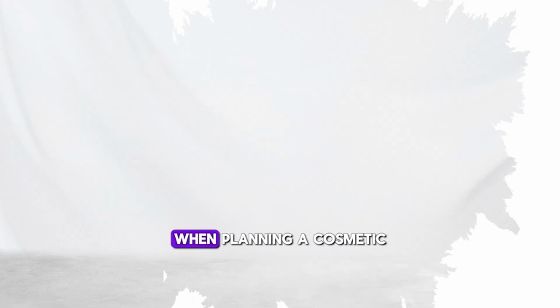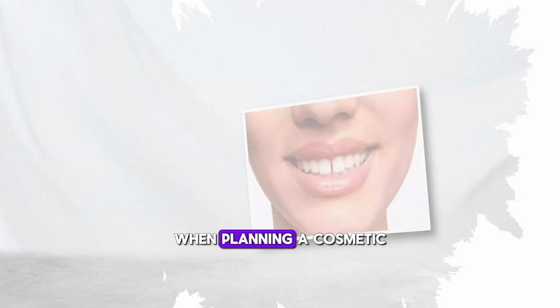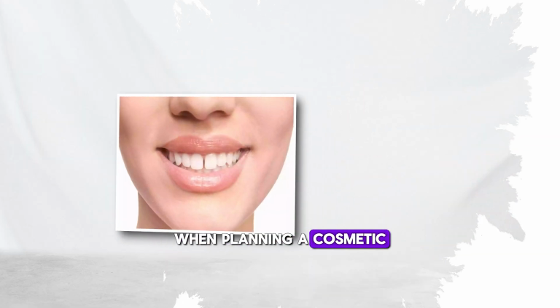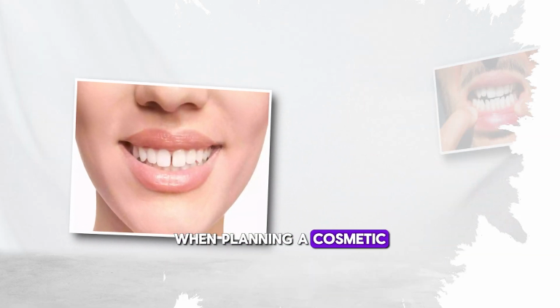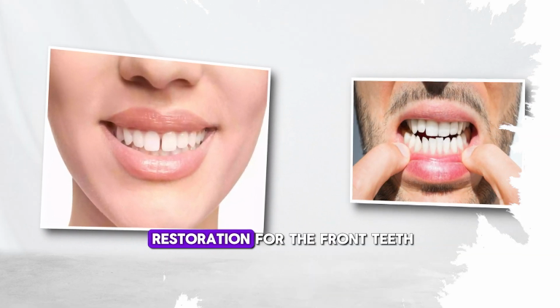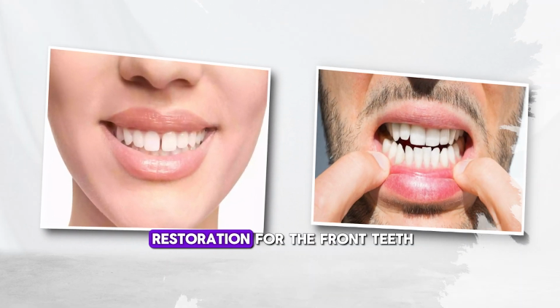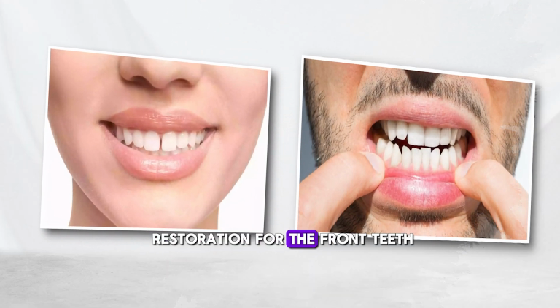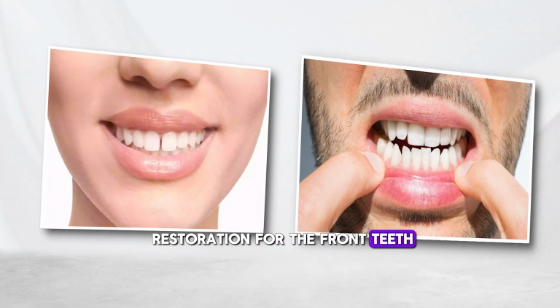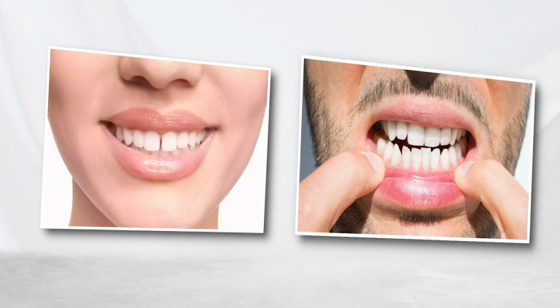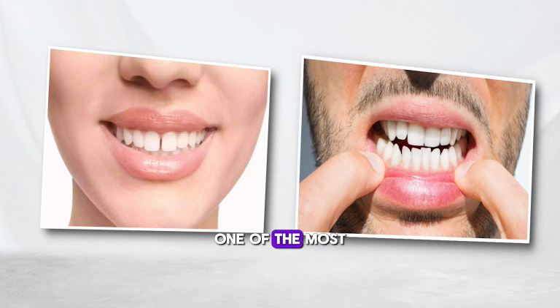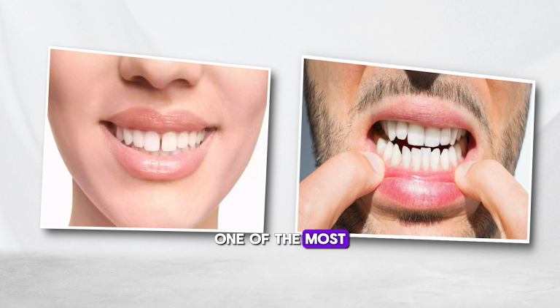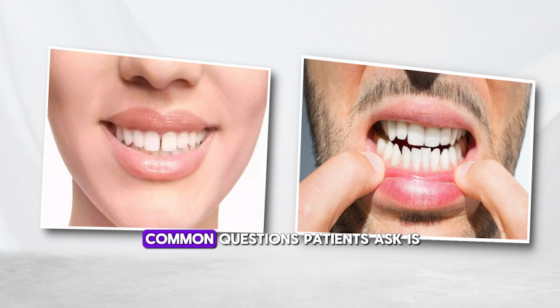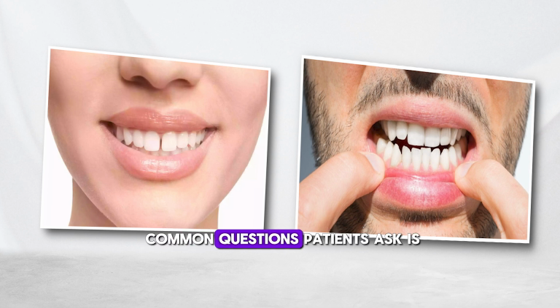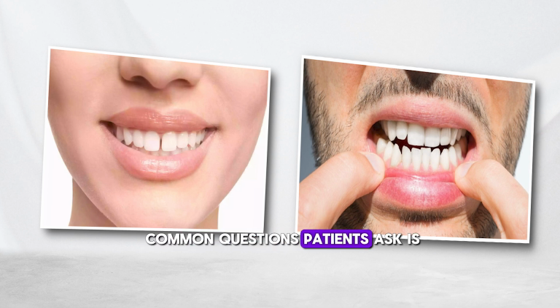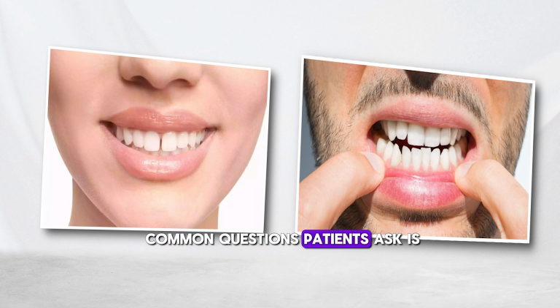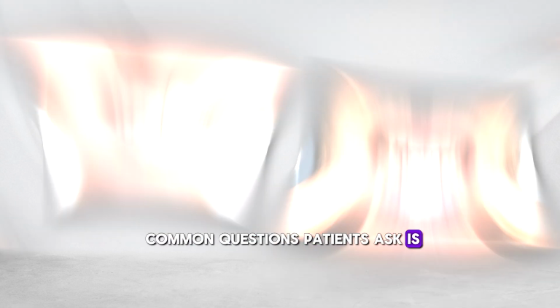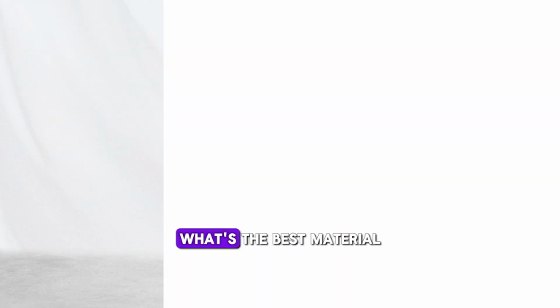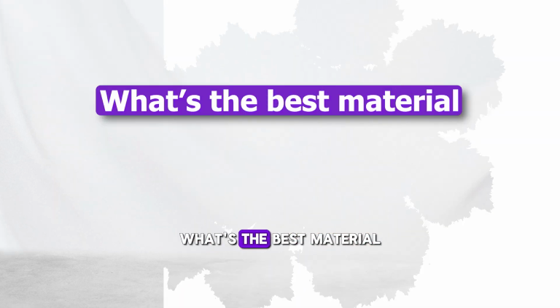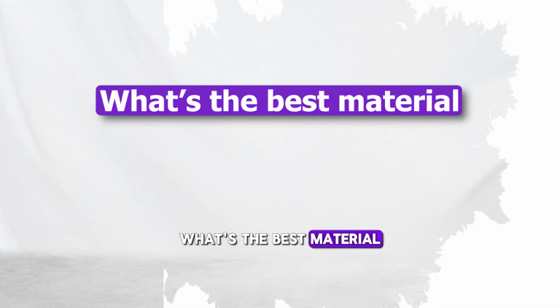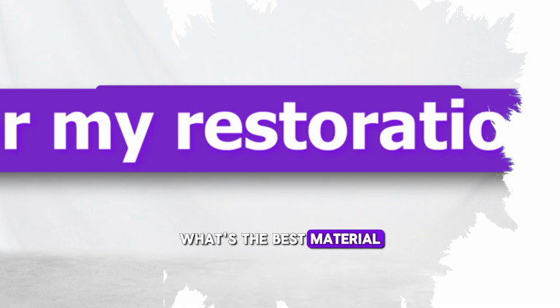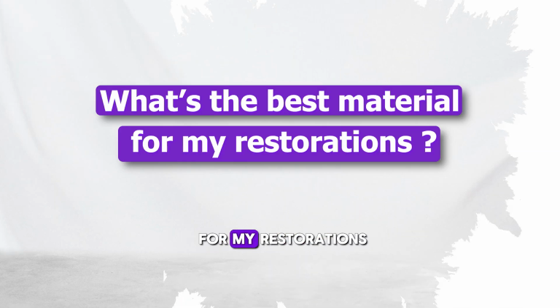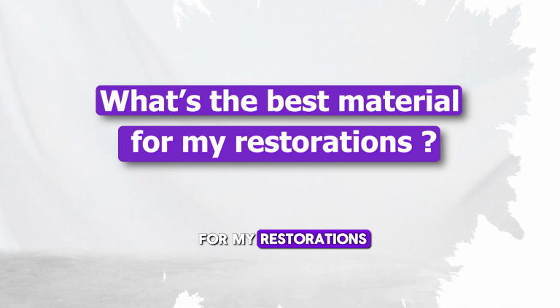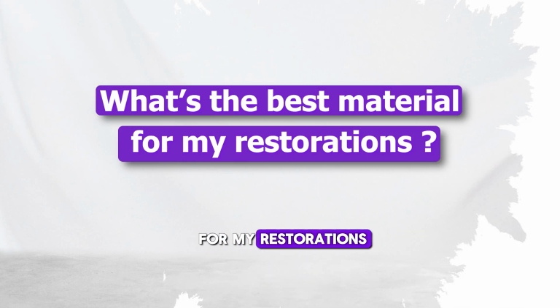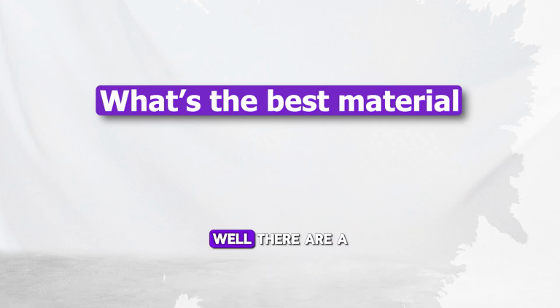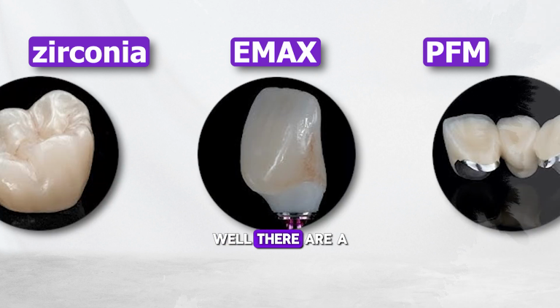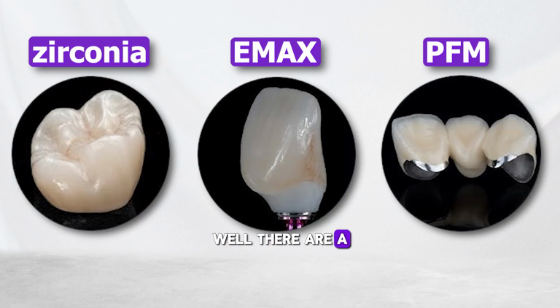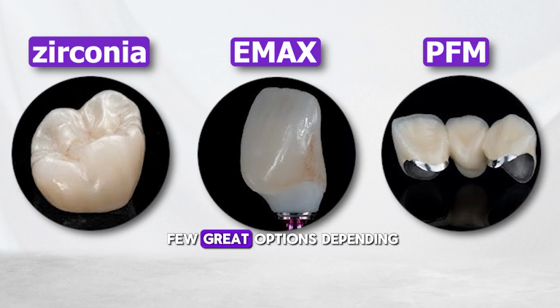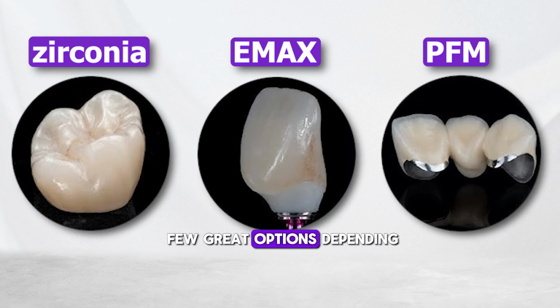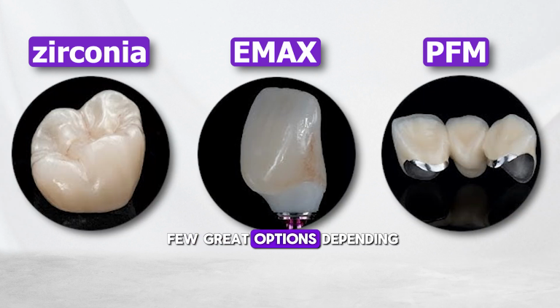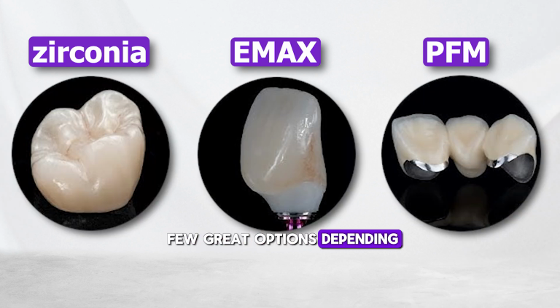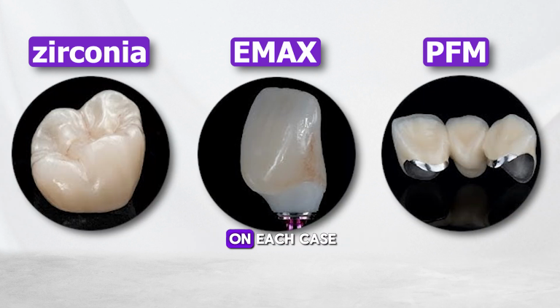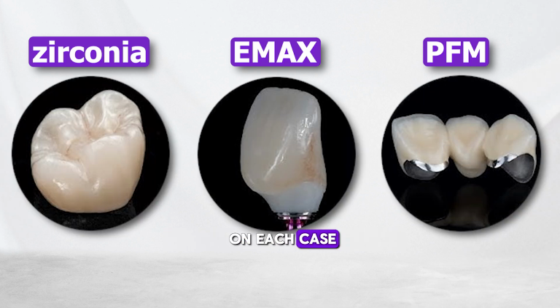When planning a cosmetic restoration for the front teeth, one of the most common questions patients ask is: what's the best material for my restorations? There are a few great options depending on each case.